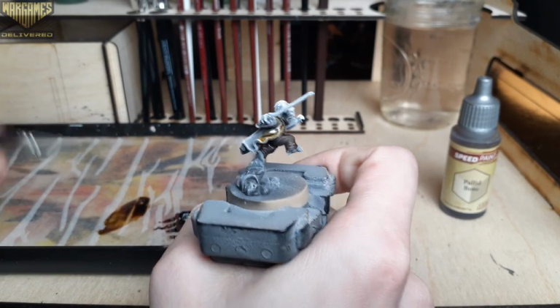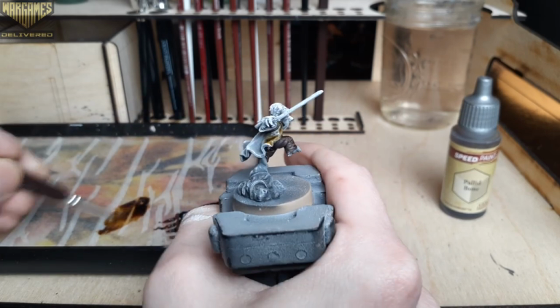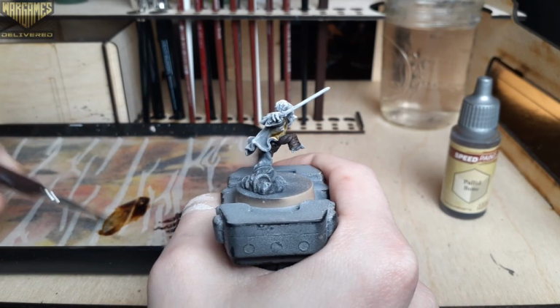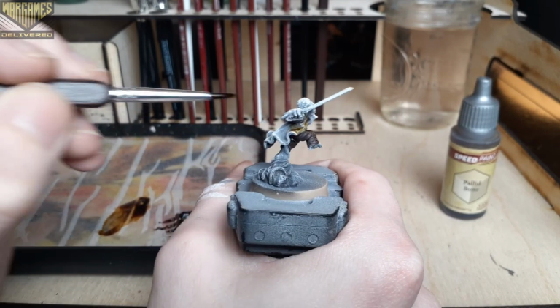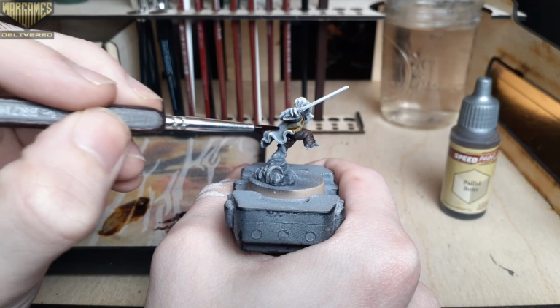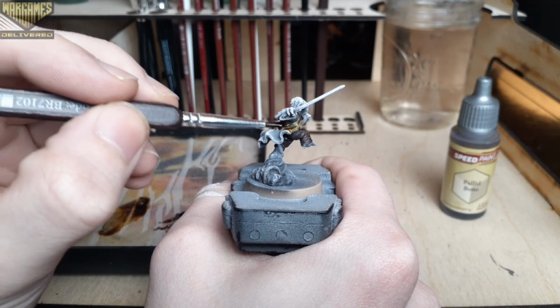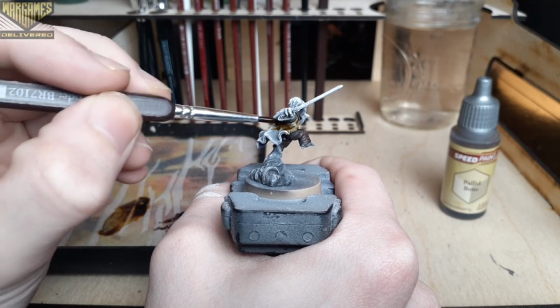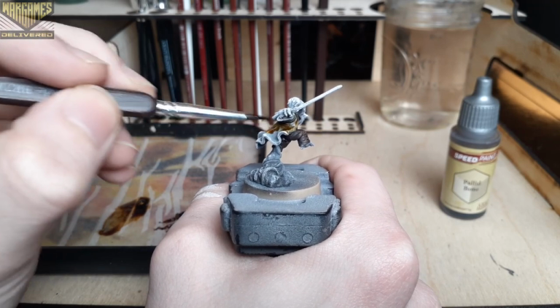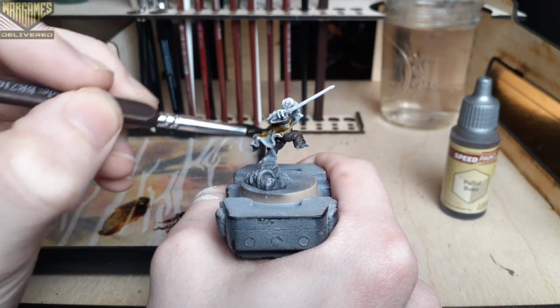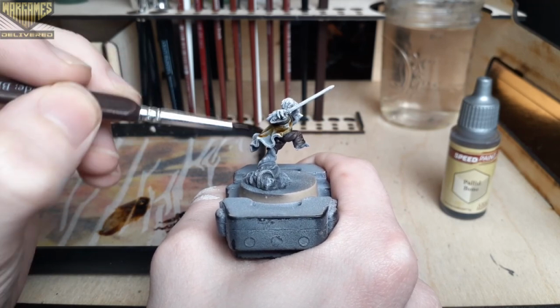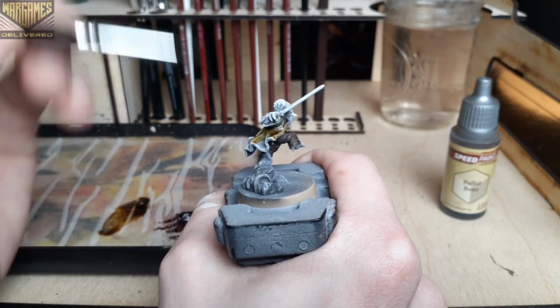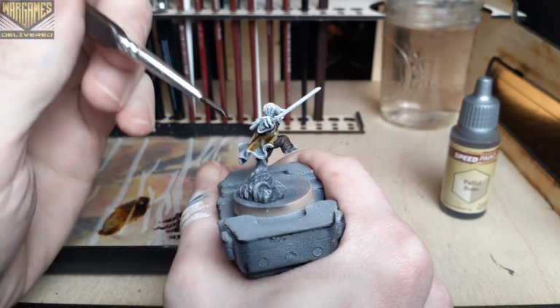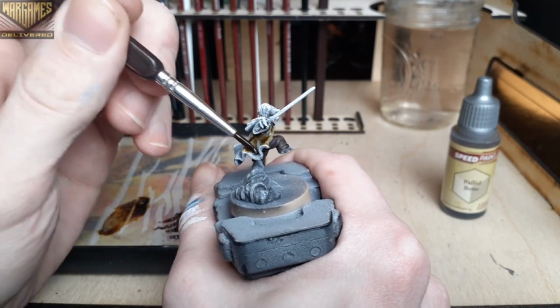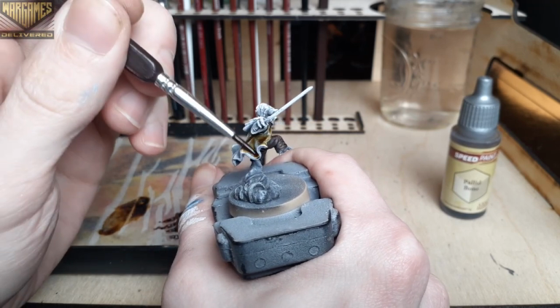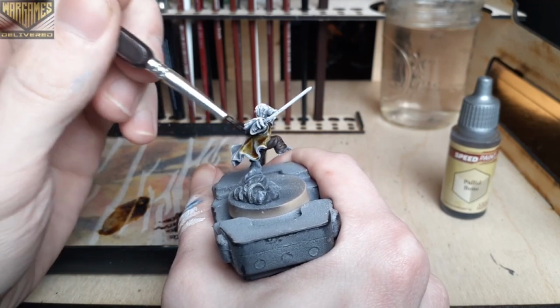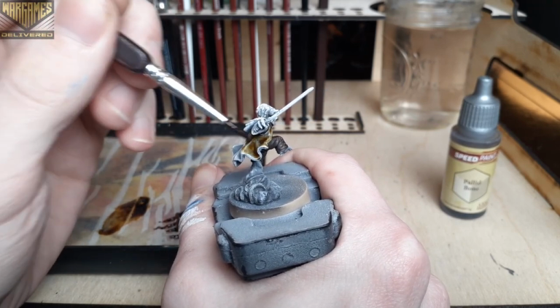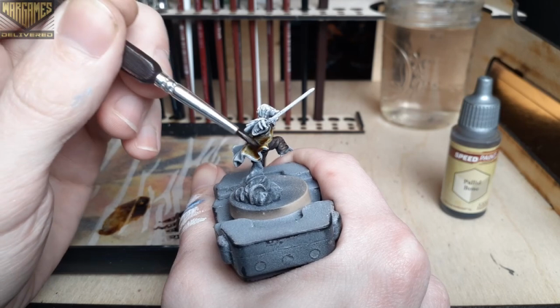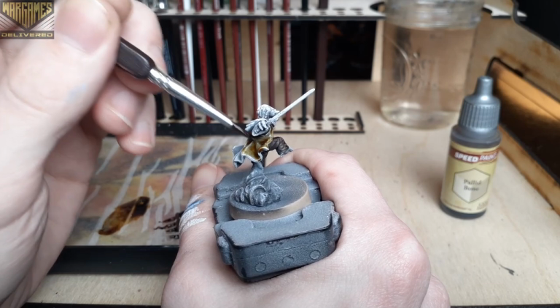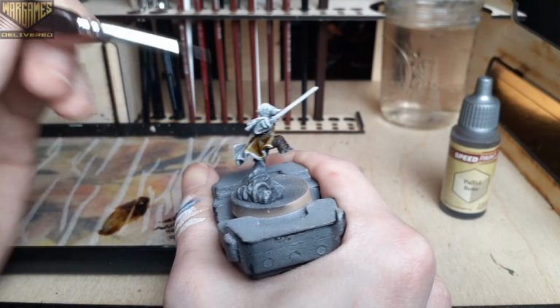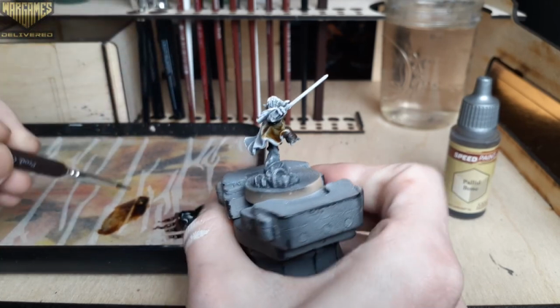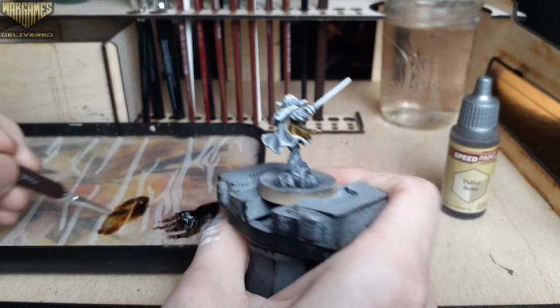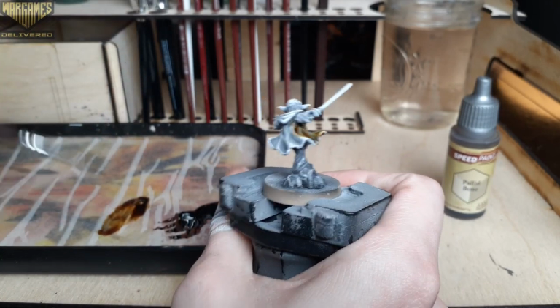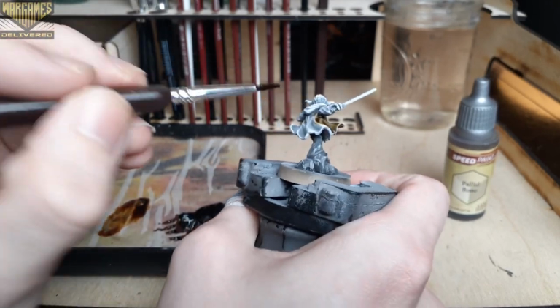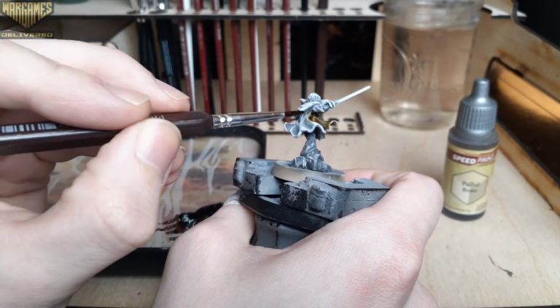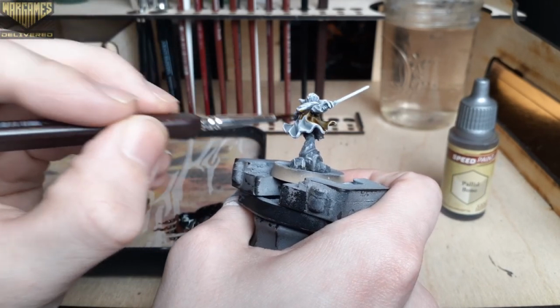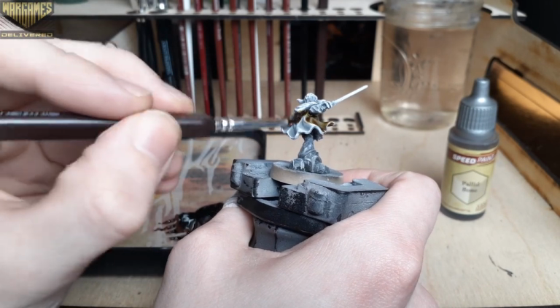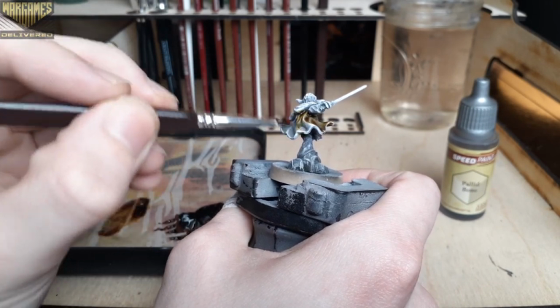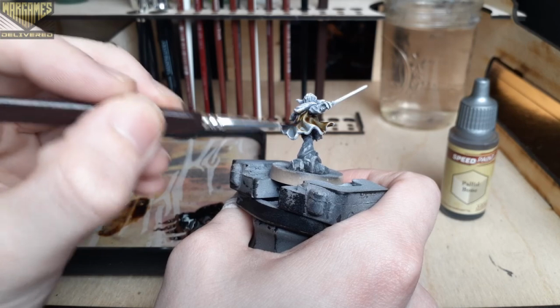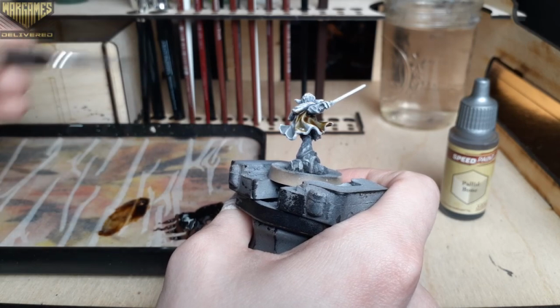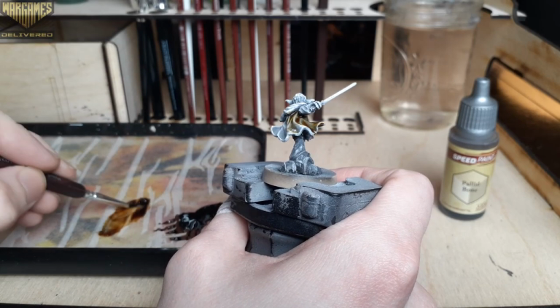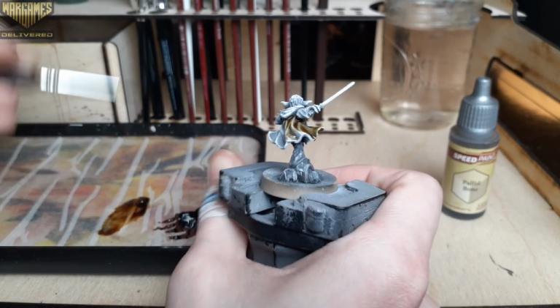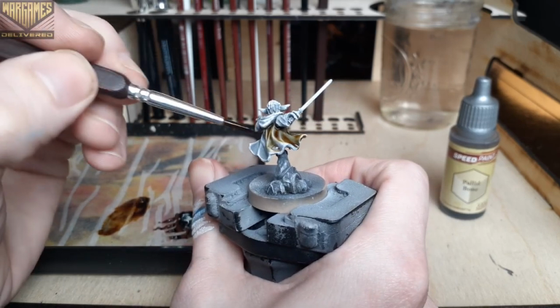Next up we're using Pallid Bone for Yoda's cloak. This is still the classic speed paint formula, not the new 2.0s, but I really like the look of the color, and if you're careful with the classic speed paints you can really prevent them from reactivating and get a really nice finish with them.